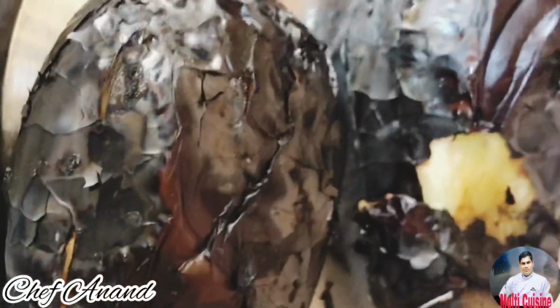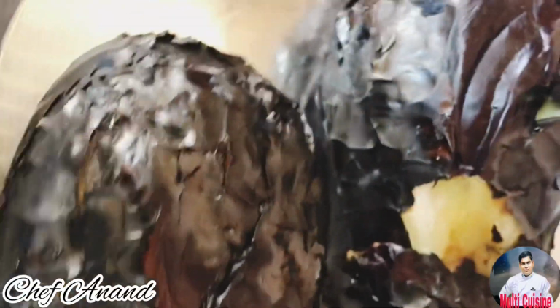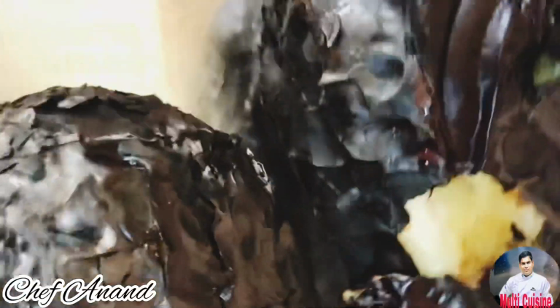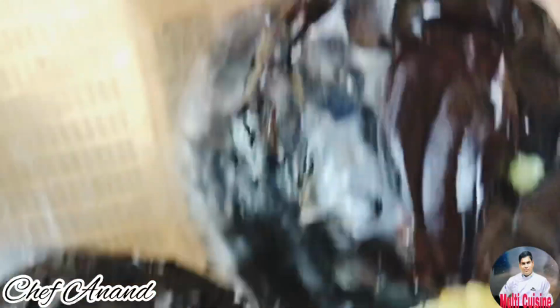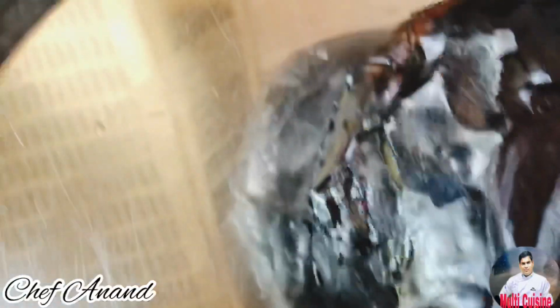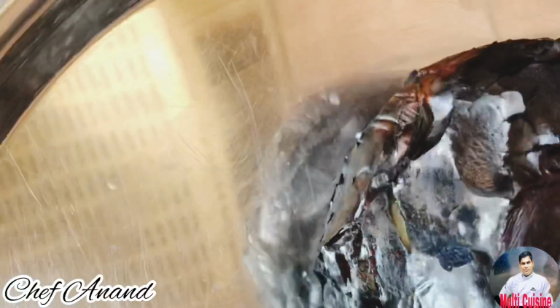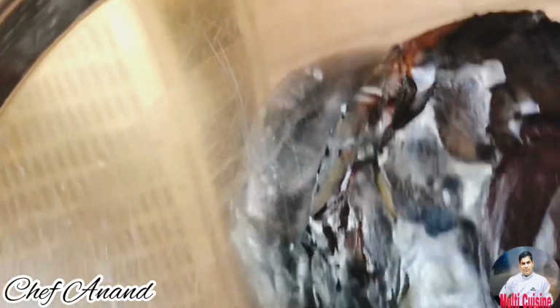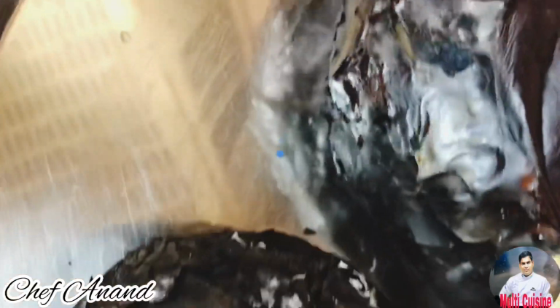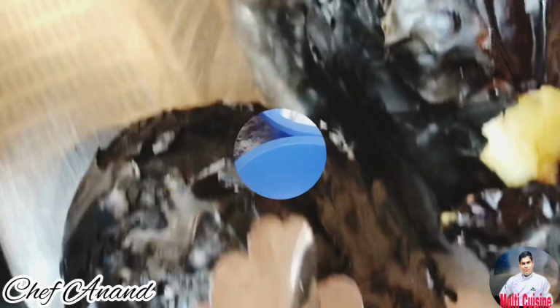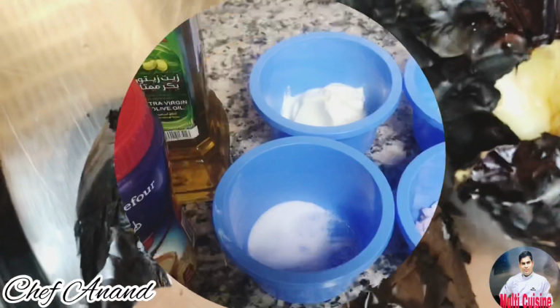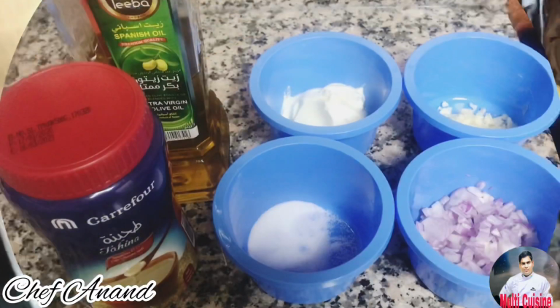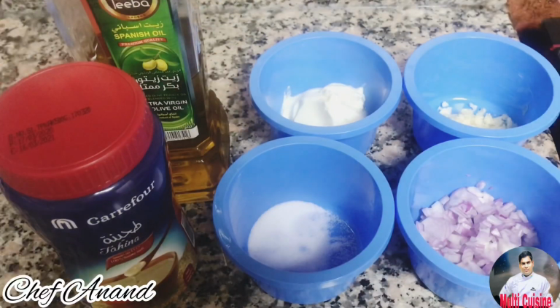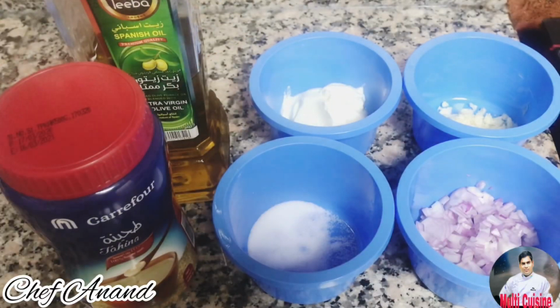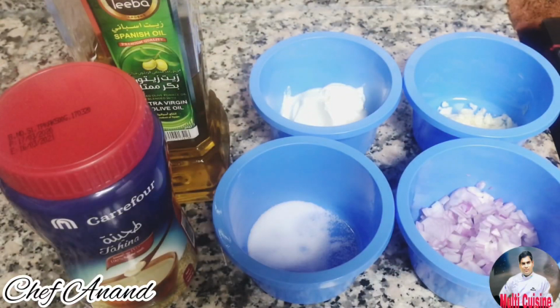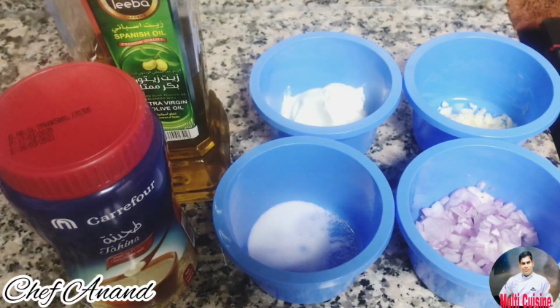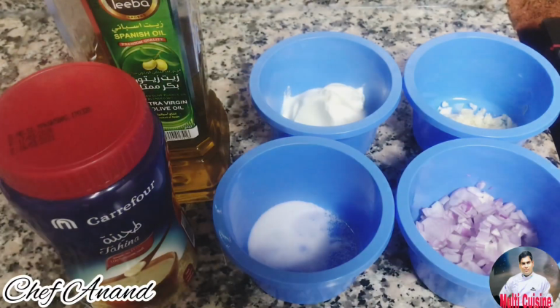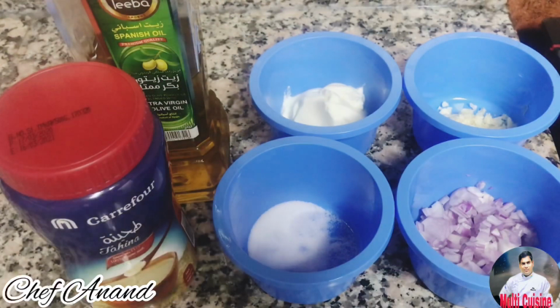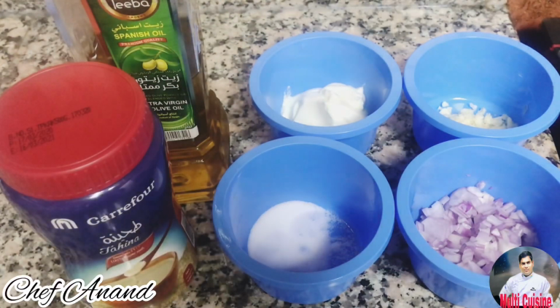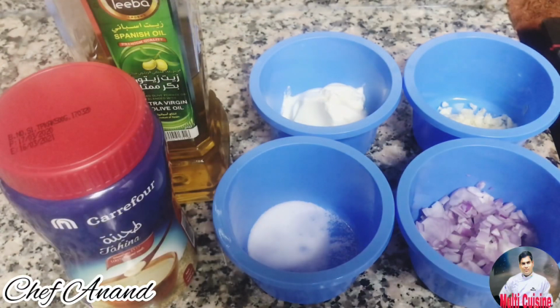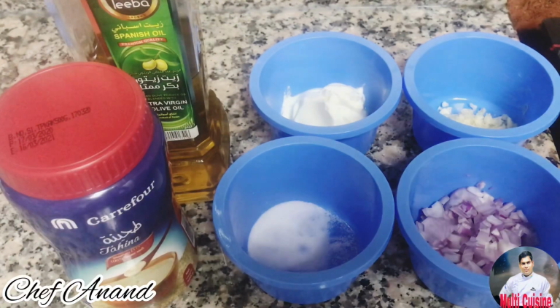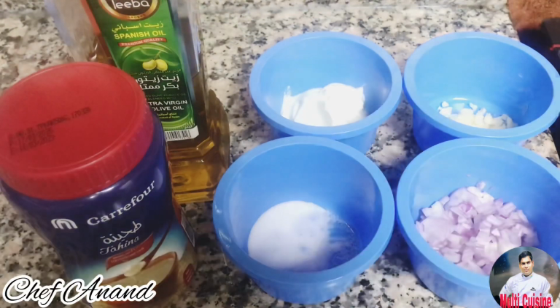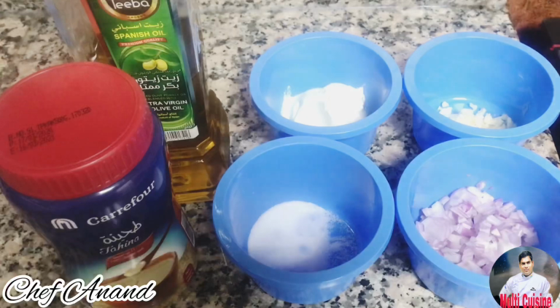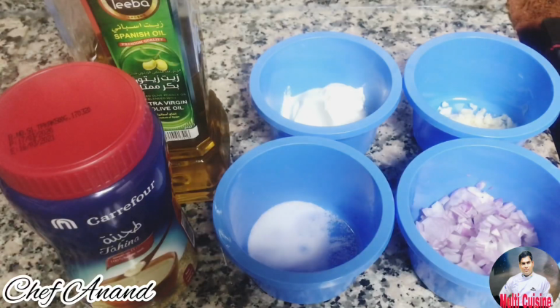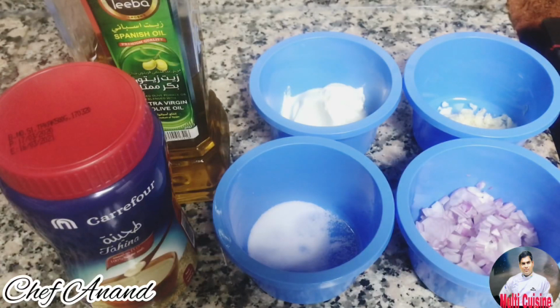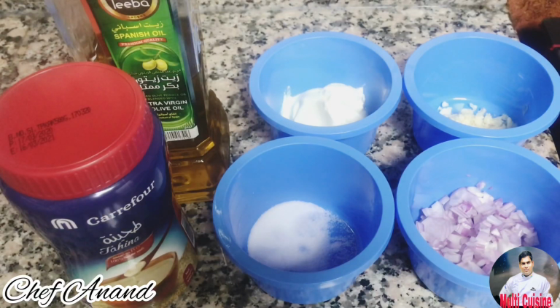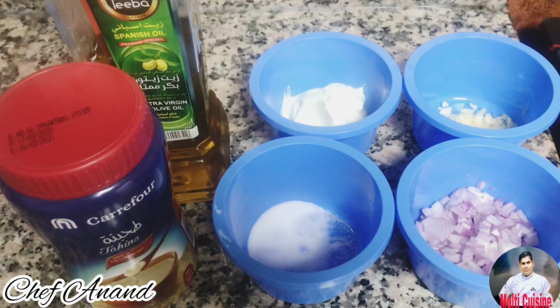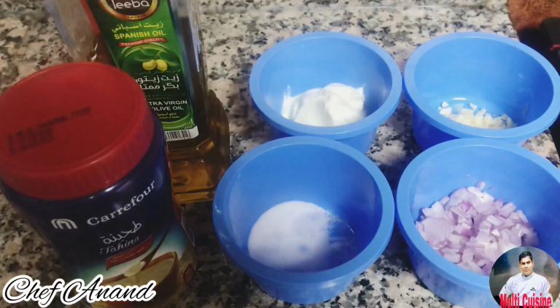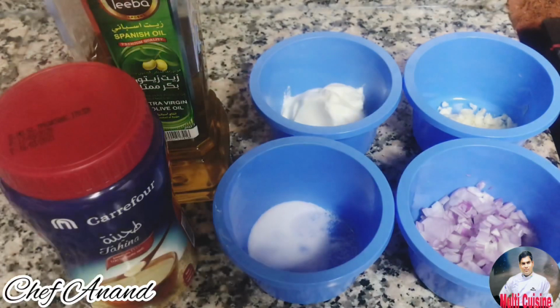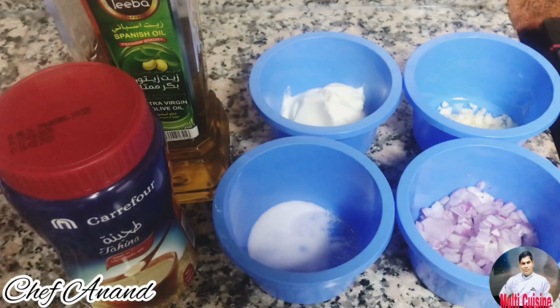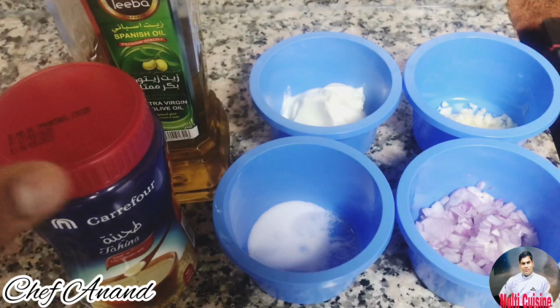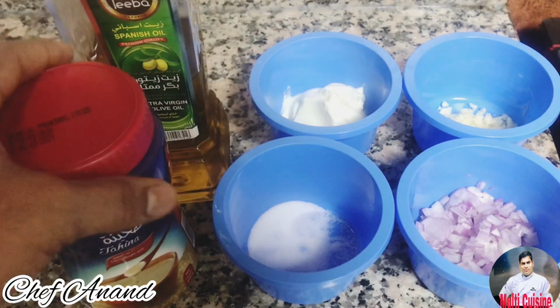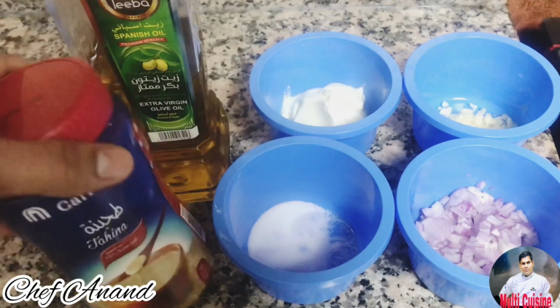First, we are making the eggplant. The ingredients are: lemon salt, onion, garlic, yogurt, tahina, and olive oil.